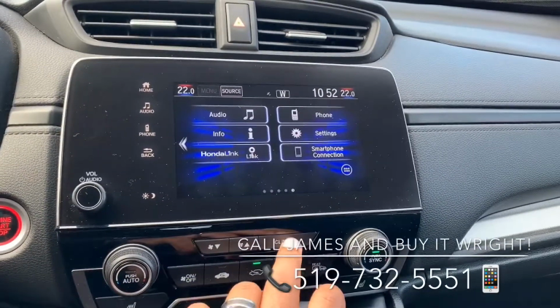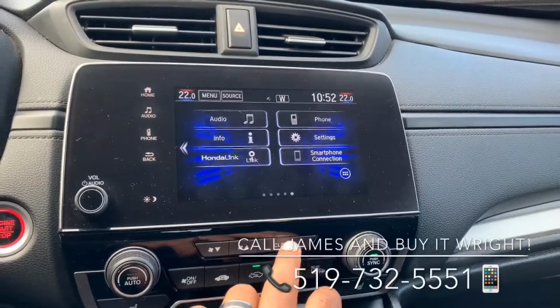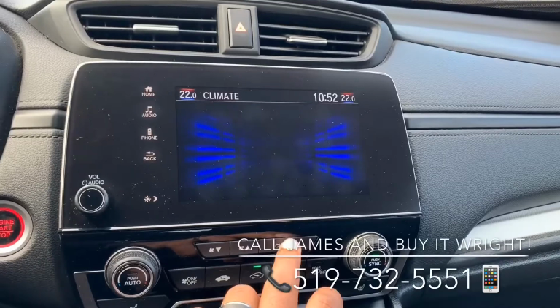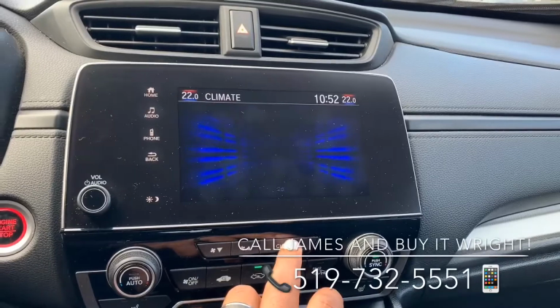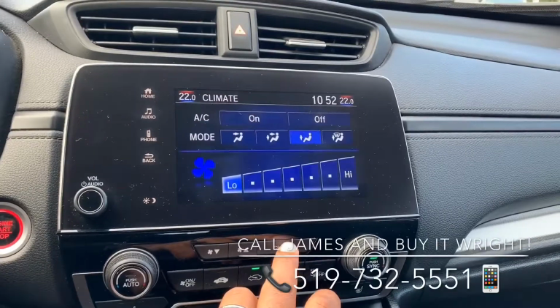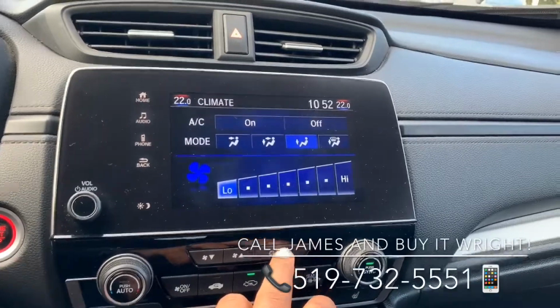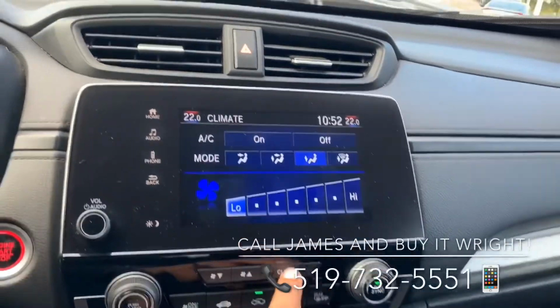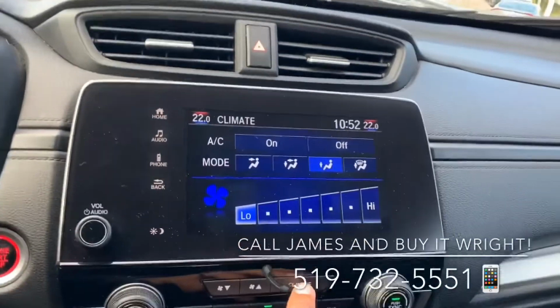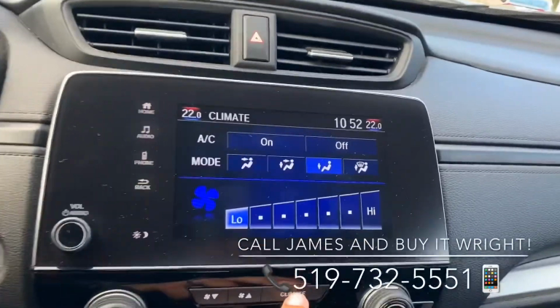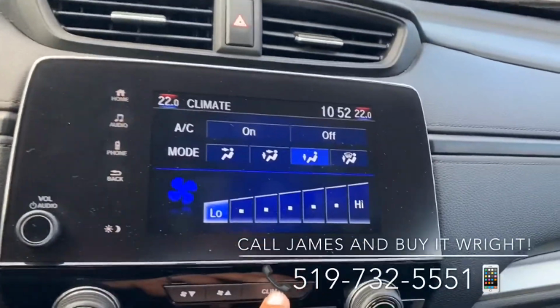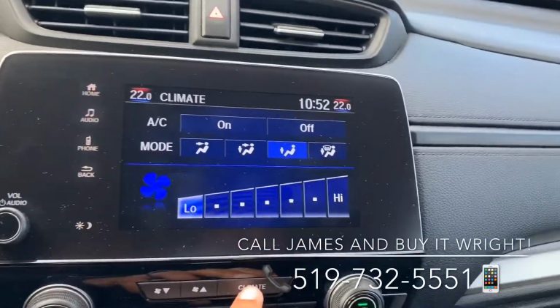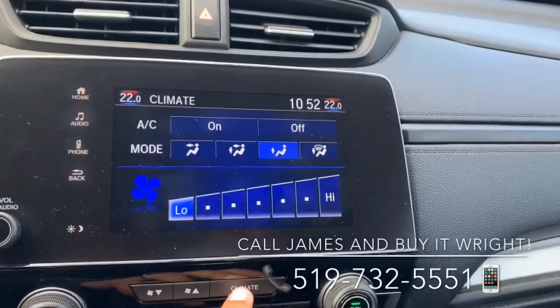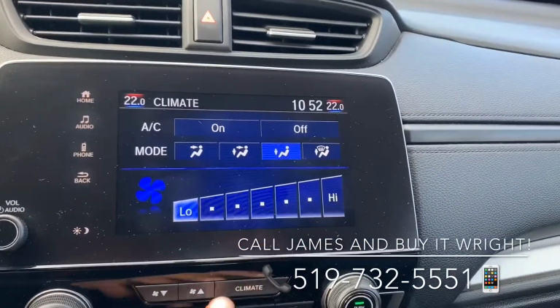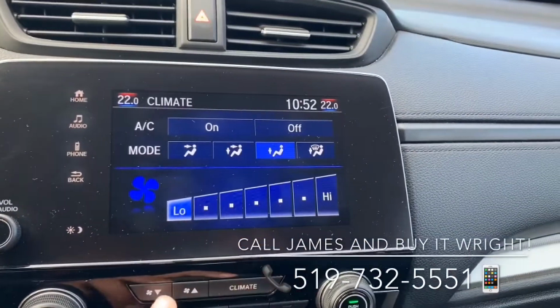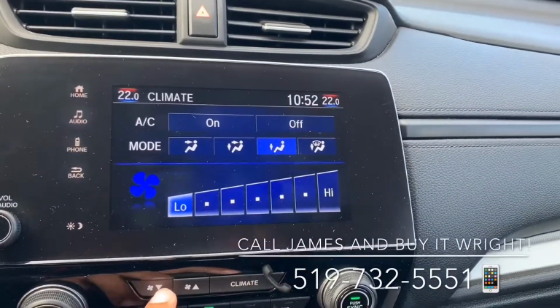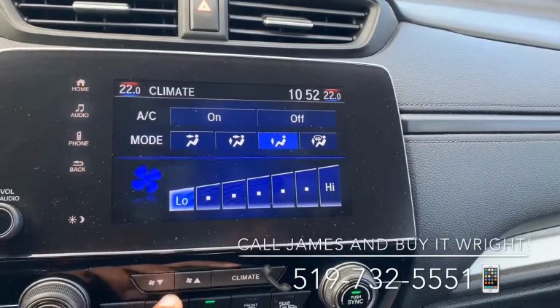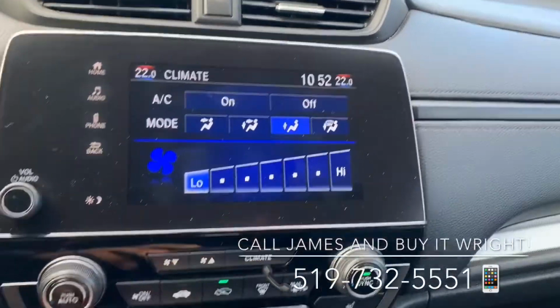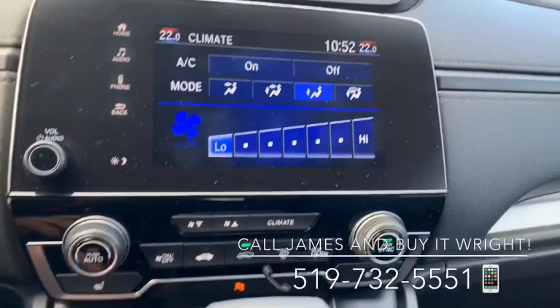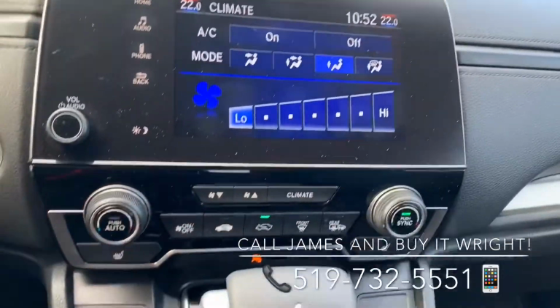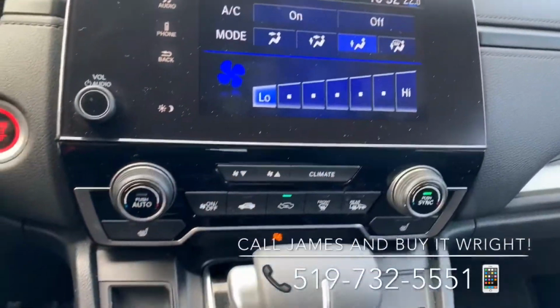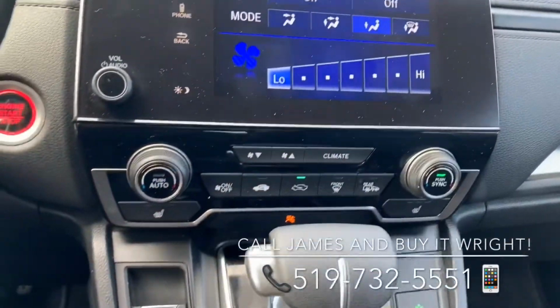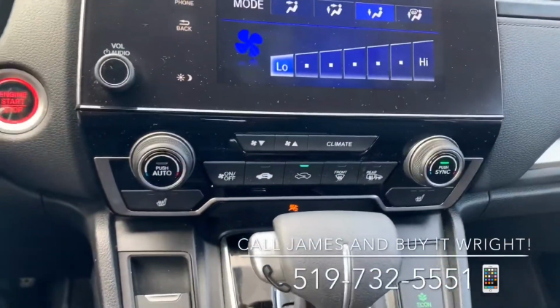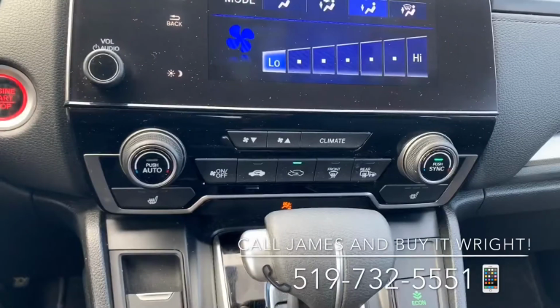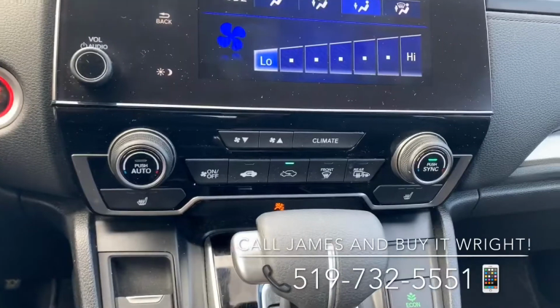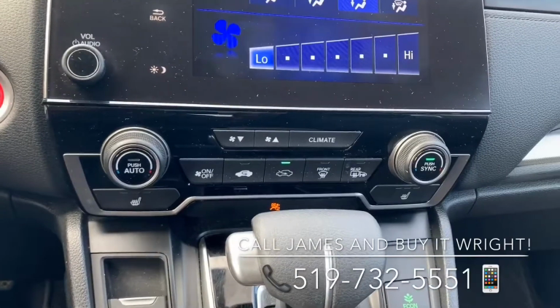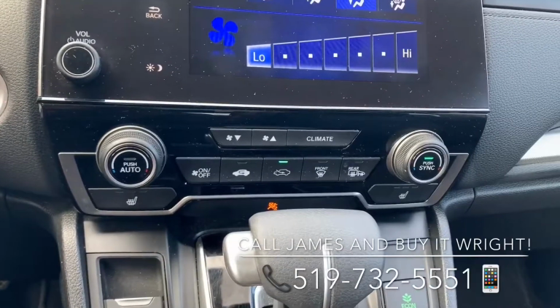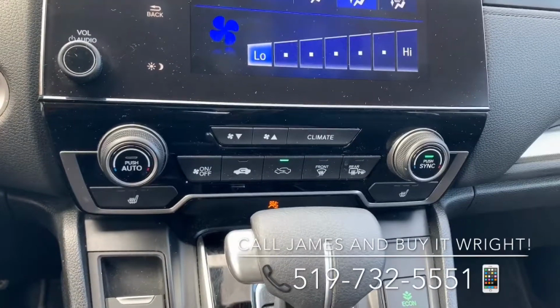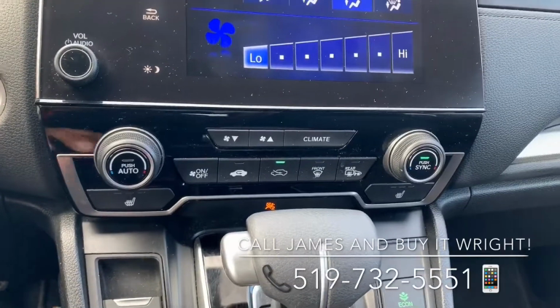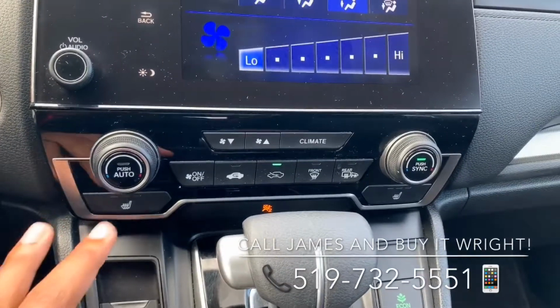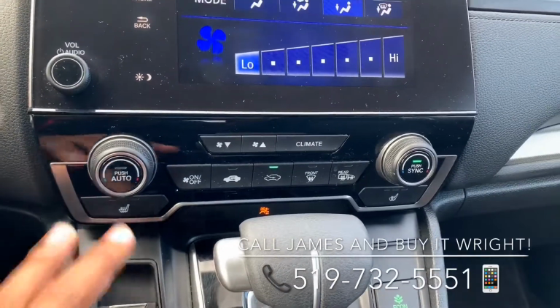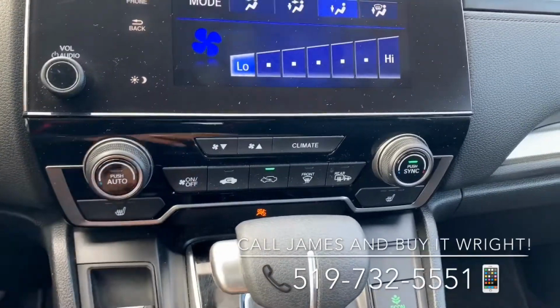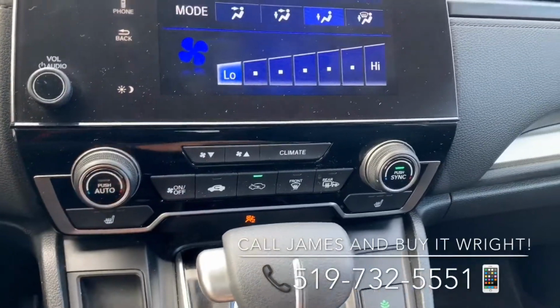You can also control your climate on the touchscreen, or use the dedicated climate control panel, which is also equipped with heated seats.